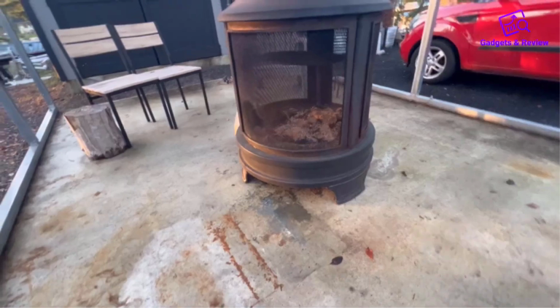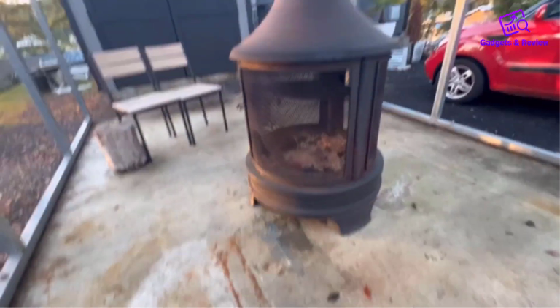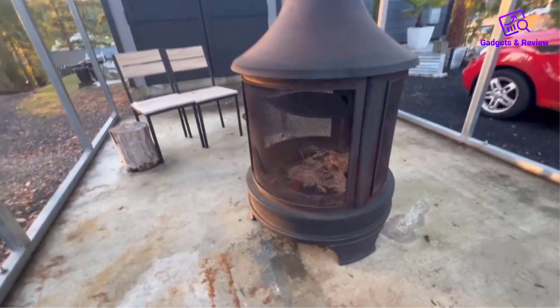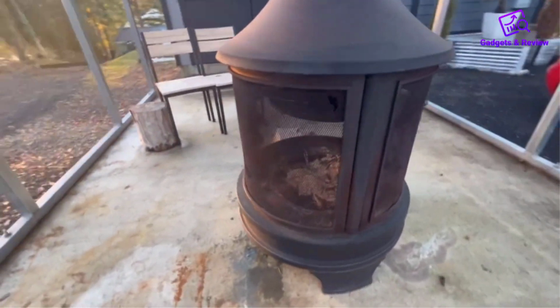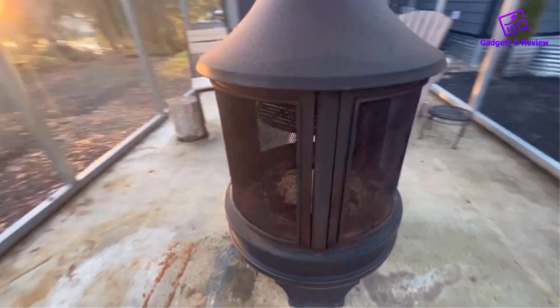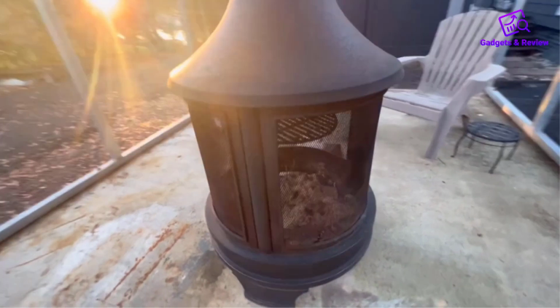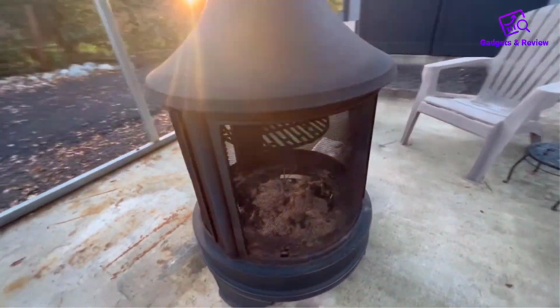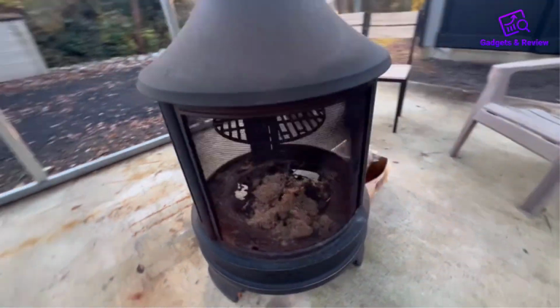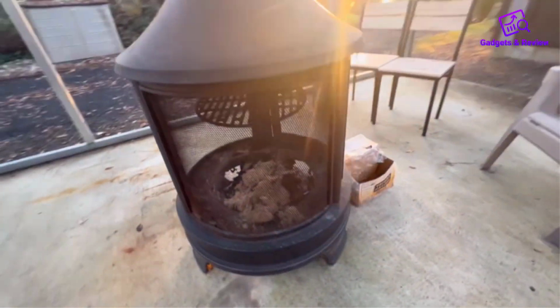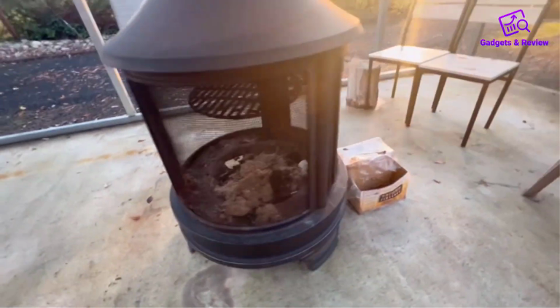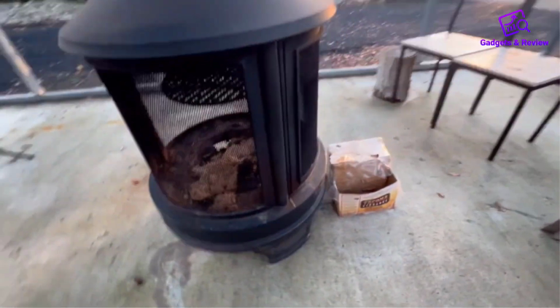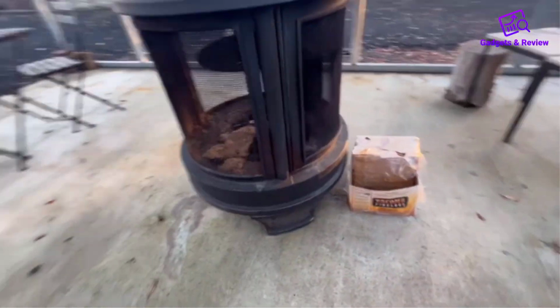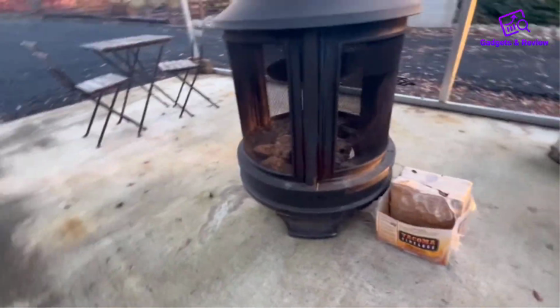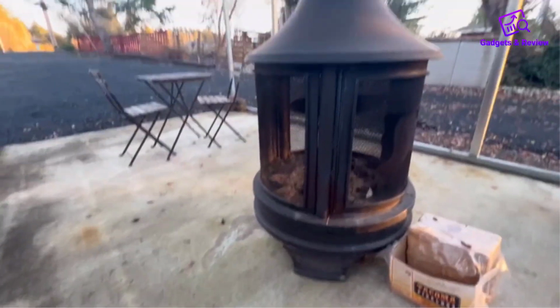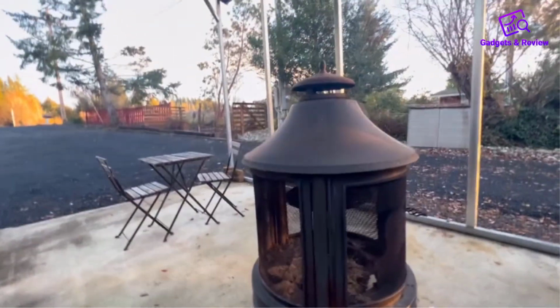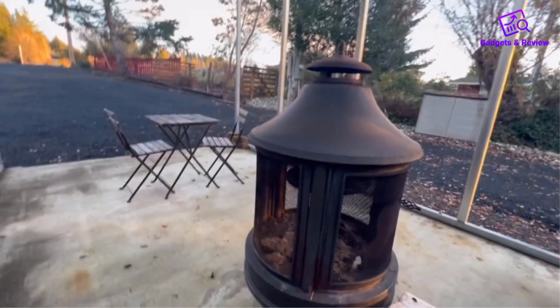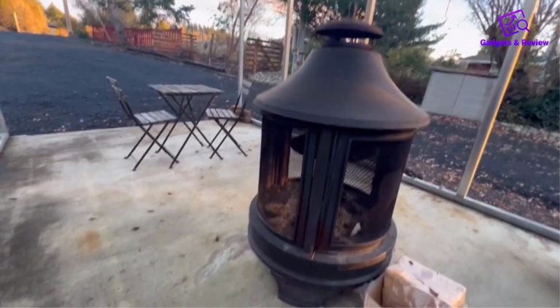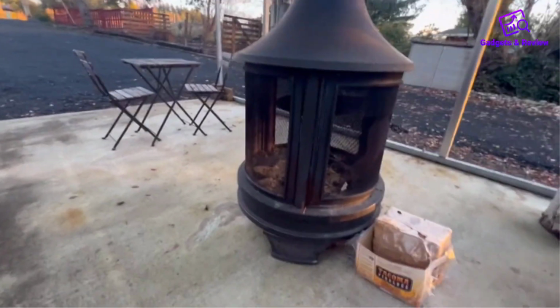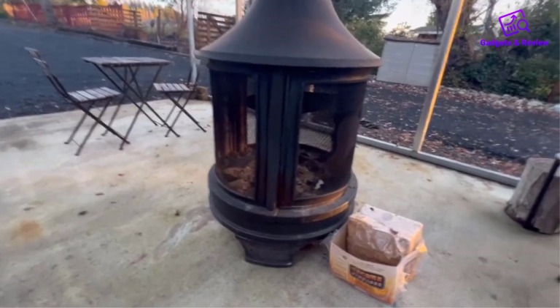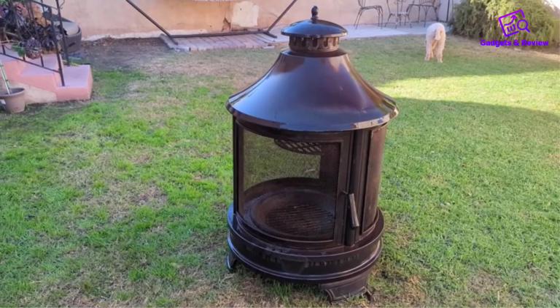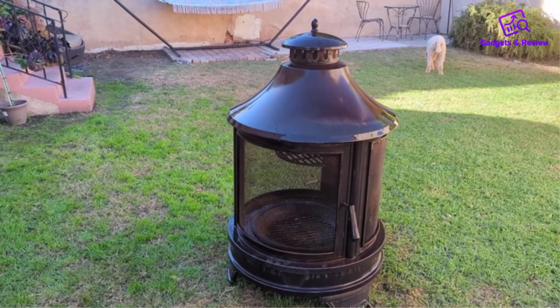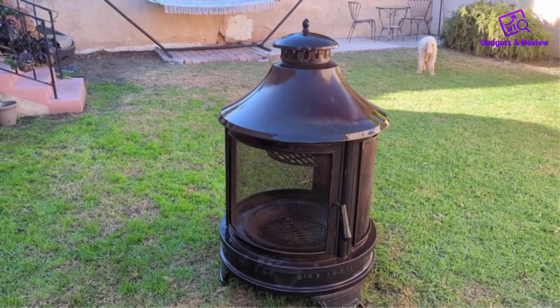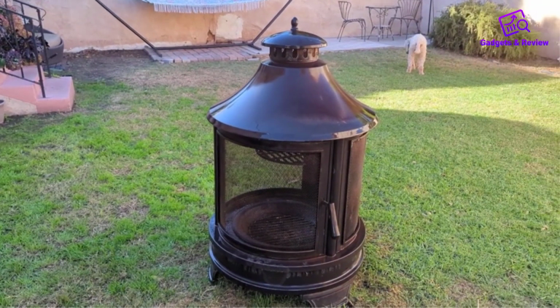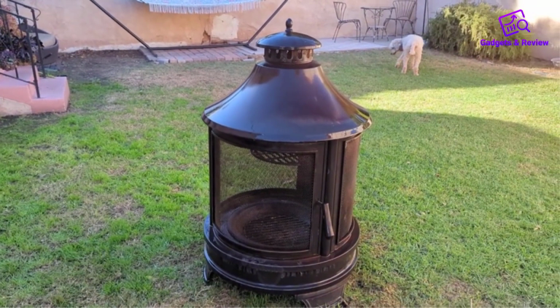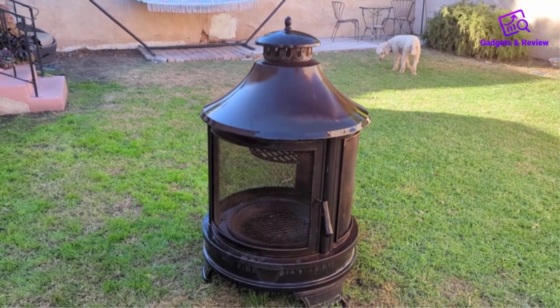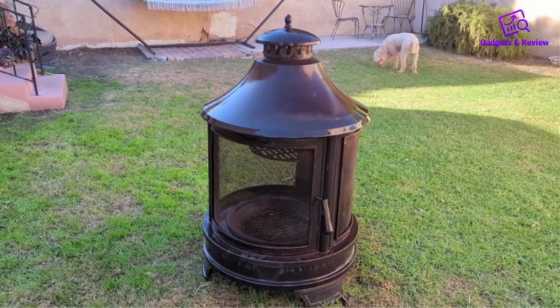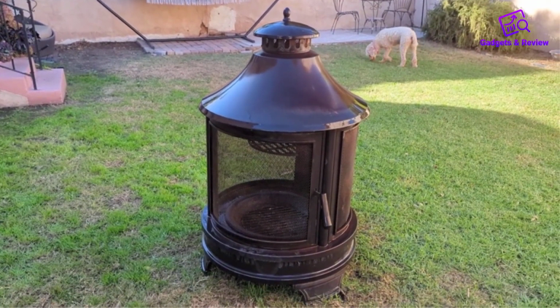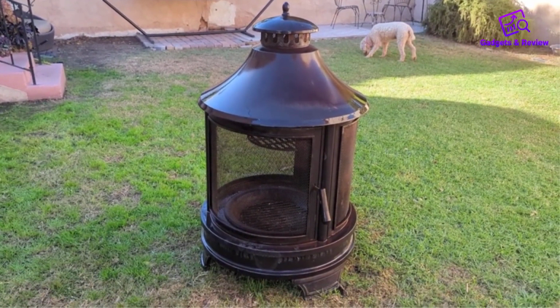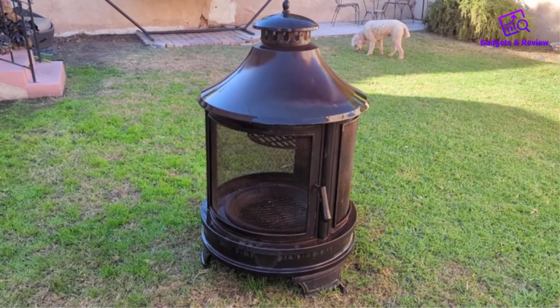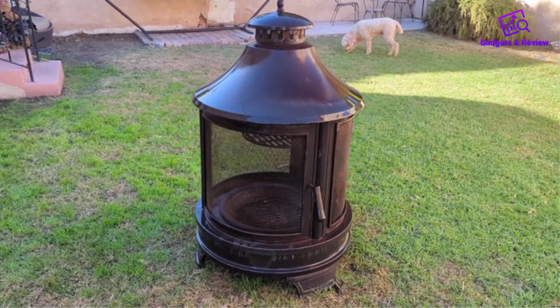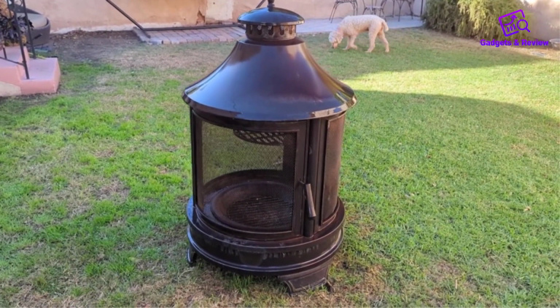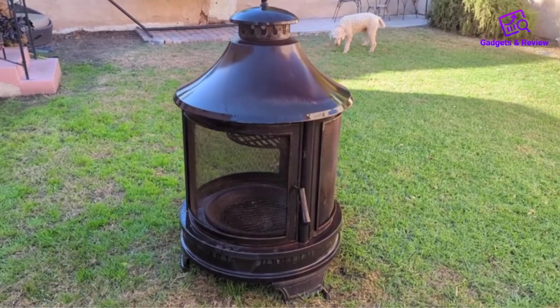Featuring sturdy legs, this Cheminia is designed for stability and secure placement, ensuring durability for years to come. The three legs elevate the fireplace, contributing to its stability and safety during use.